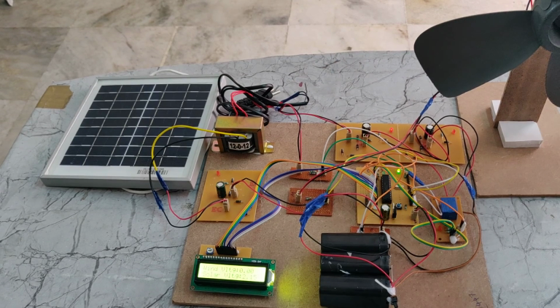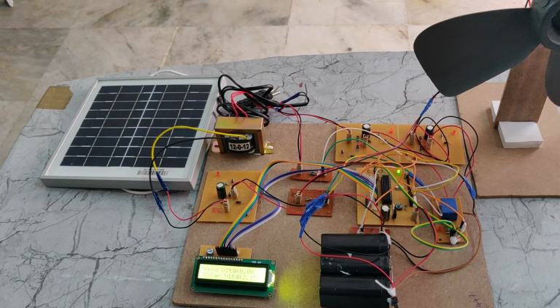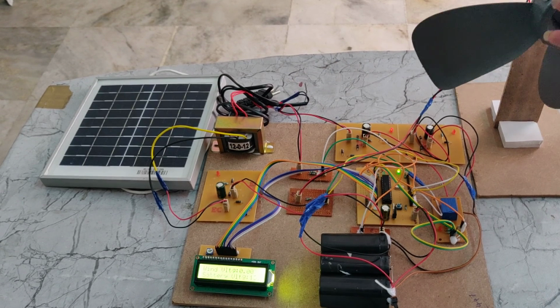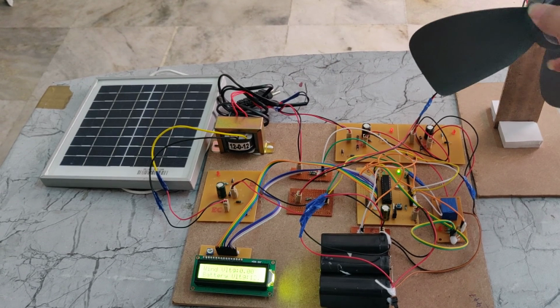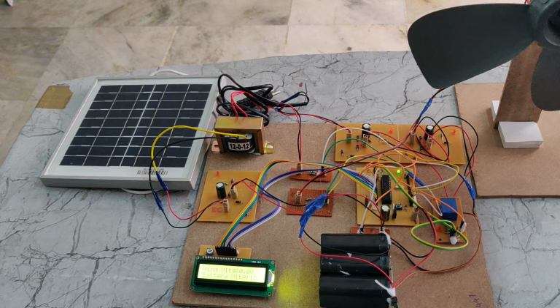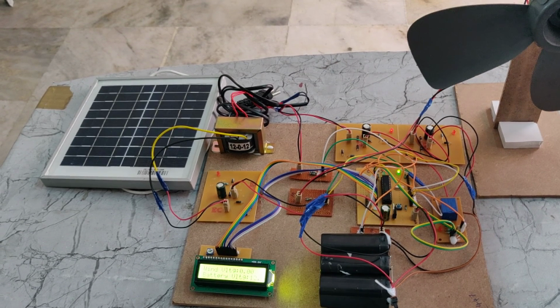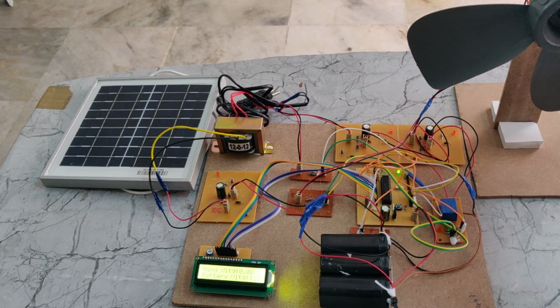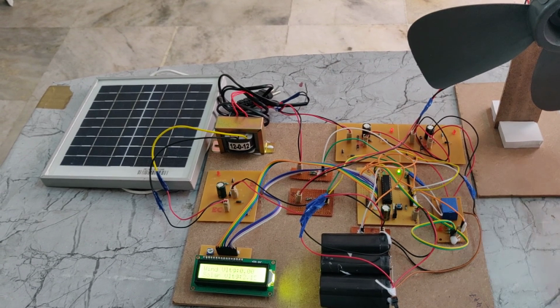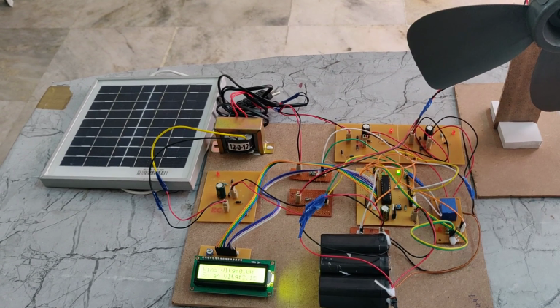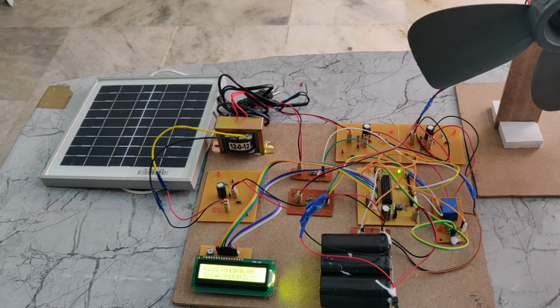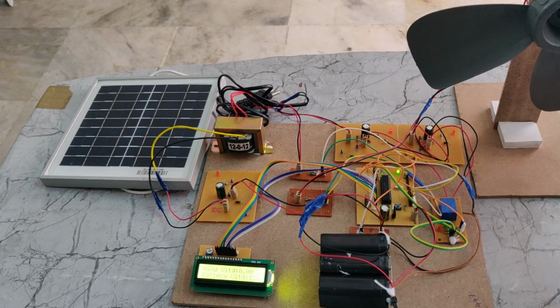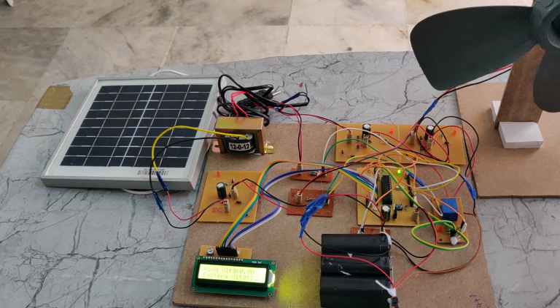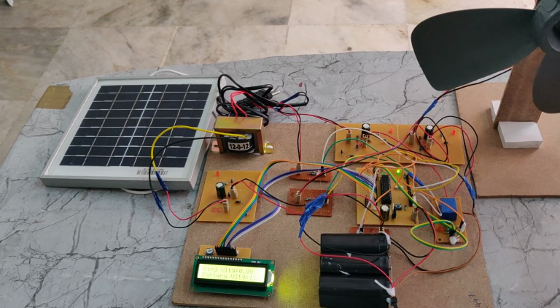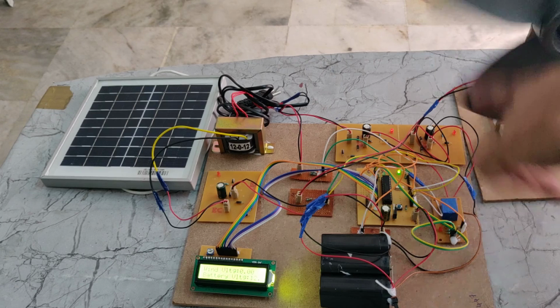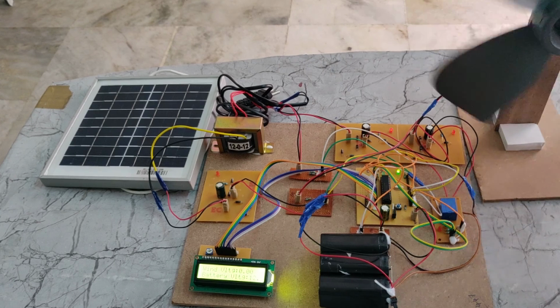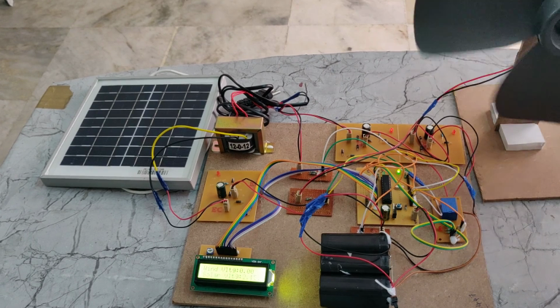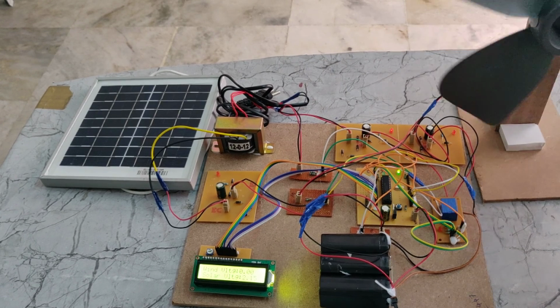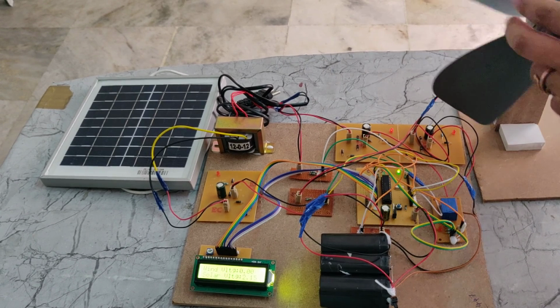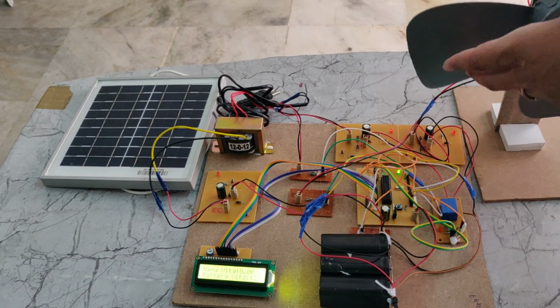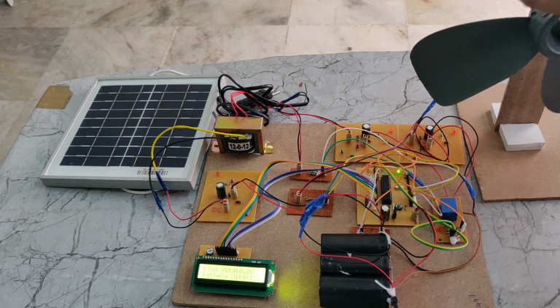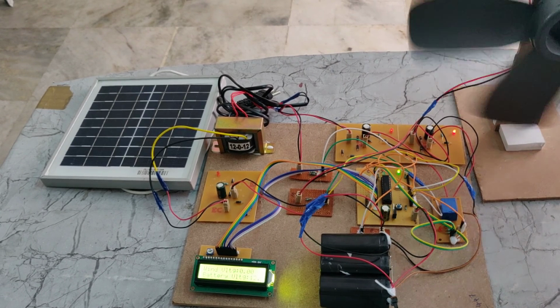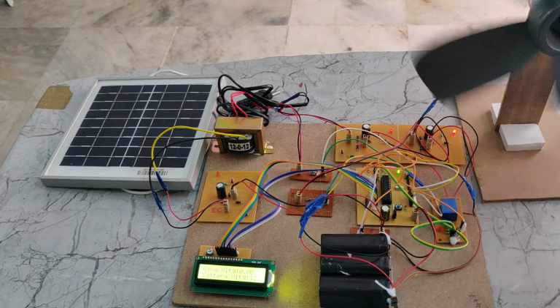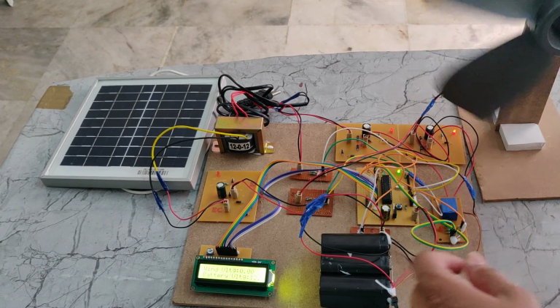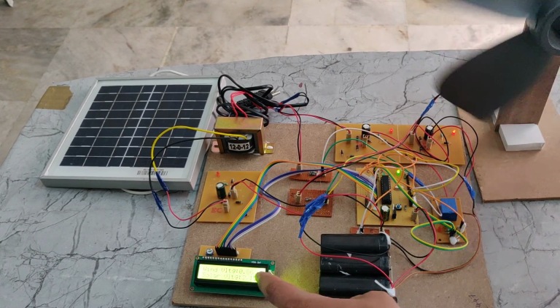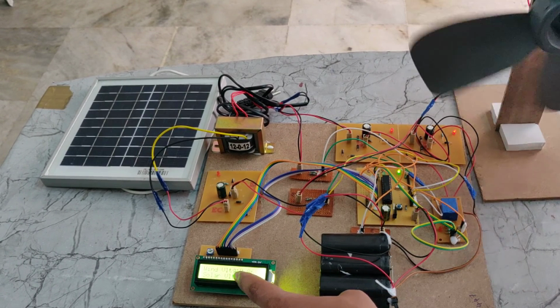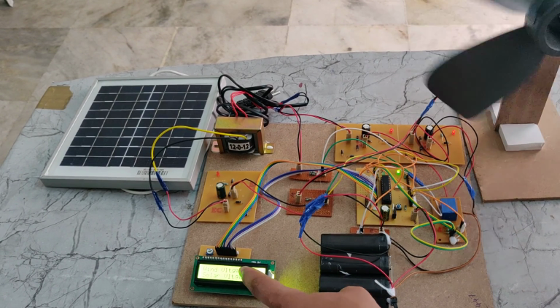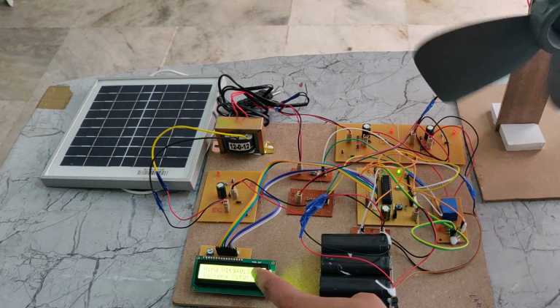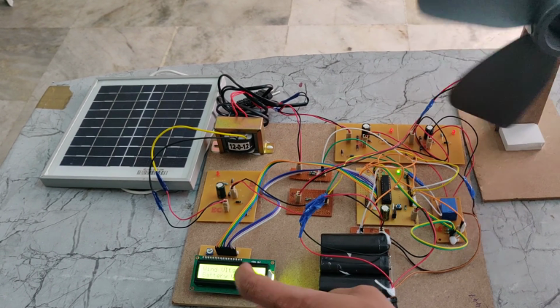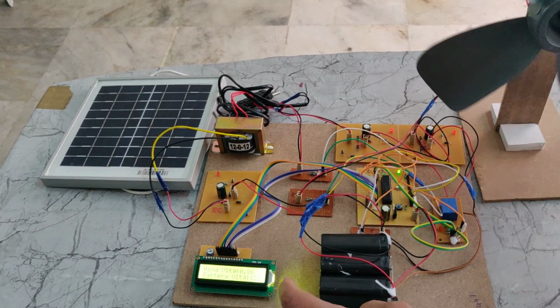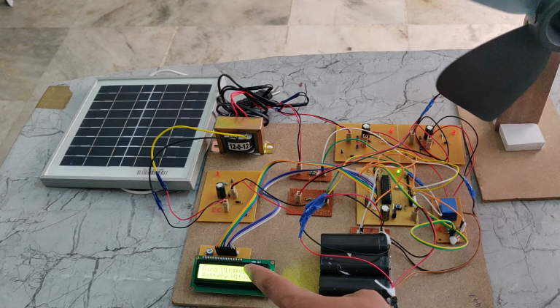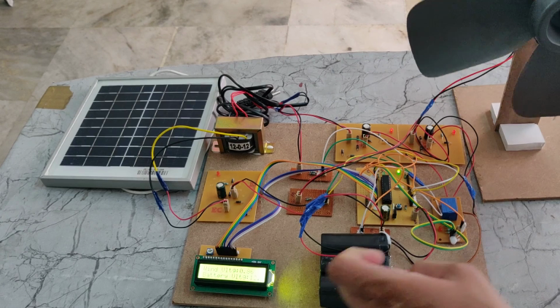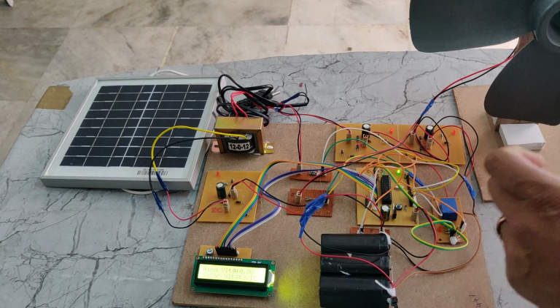If we rotate the wind generator clockwise or anti-clockwise, we can see the voltage rating change, as well as the wind voltage readings on the display.